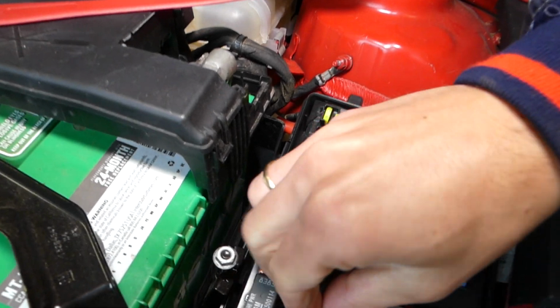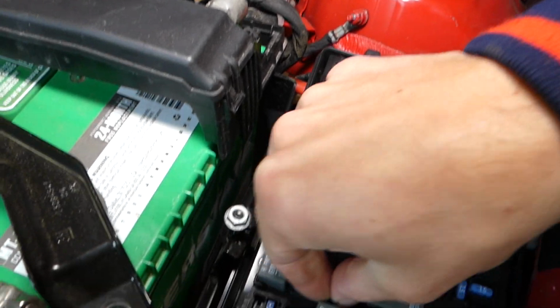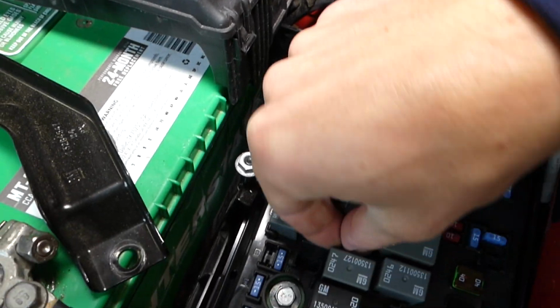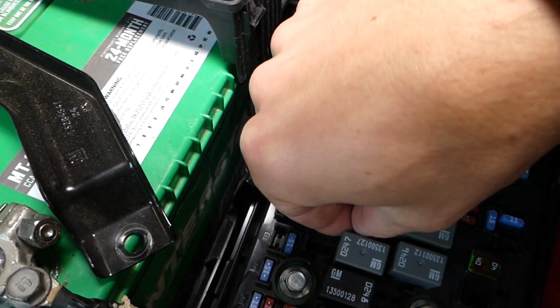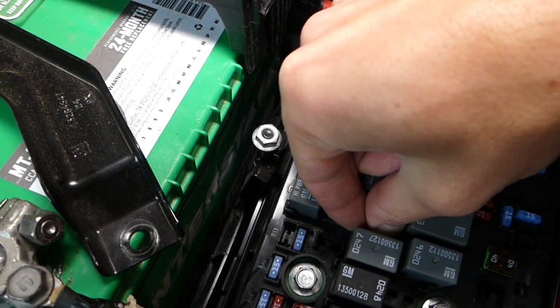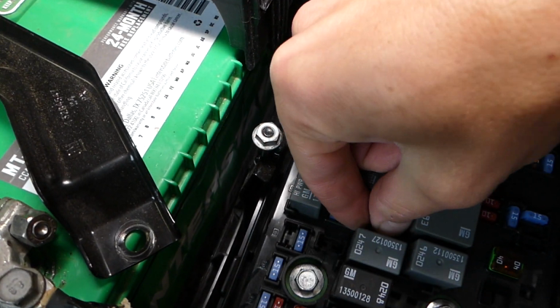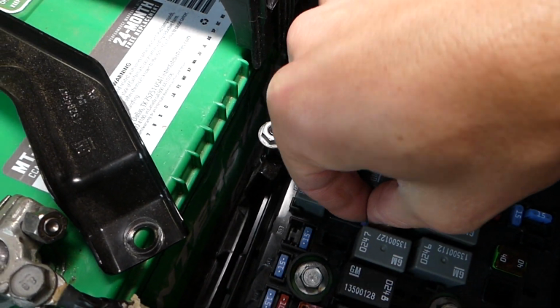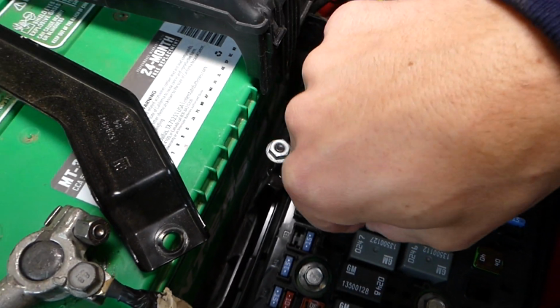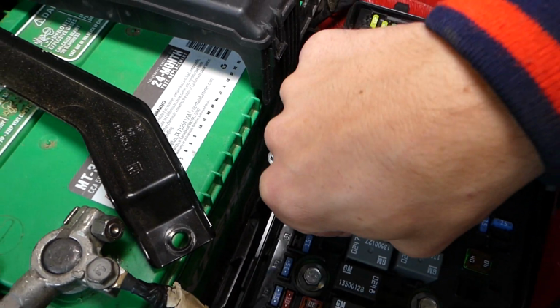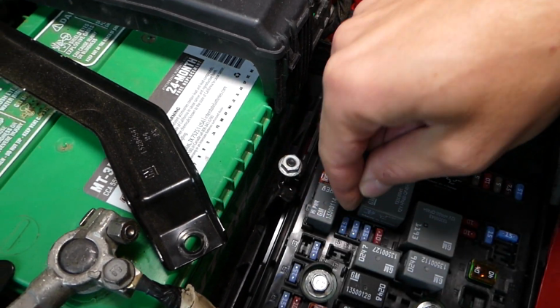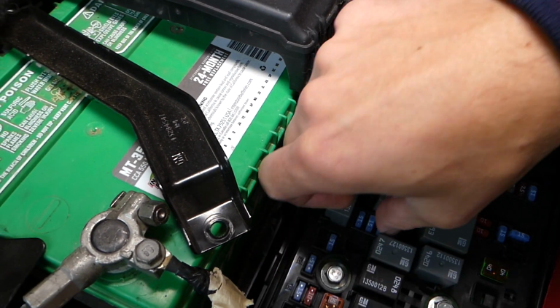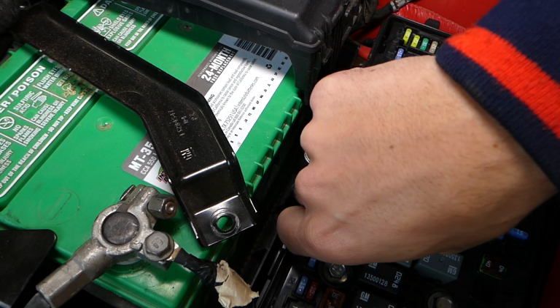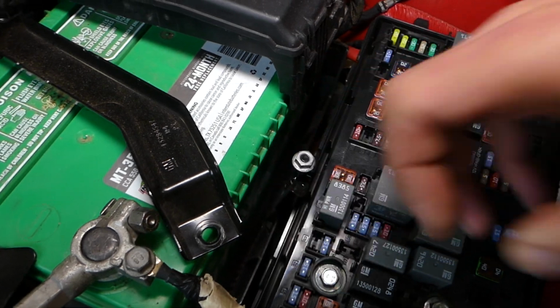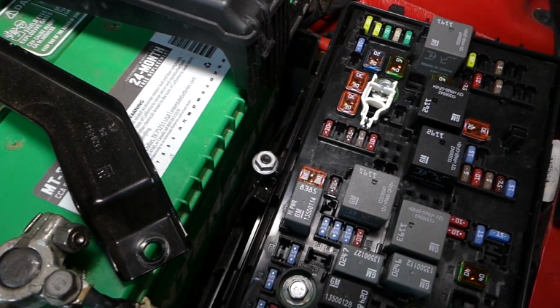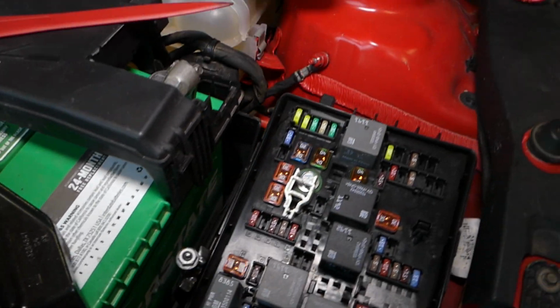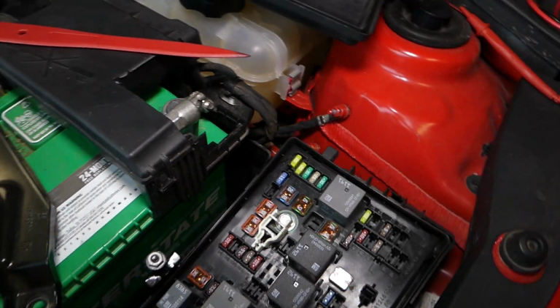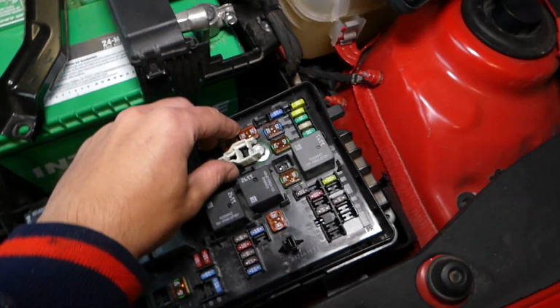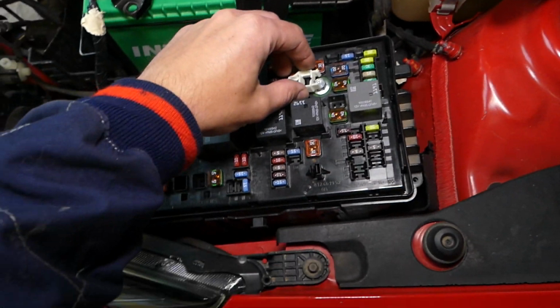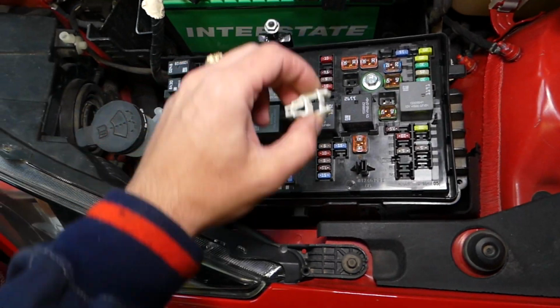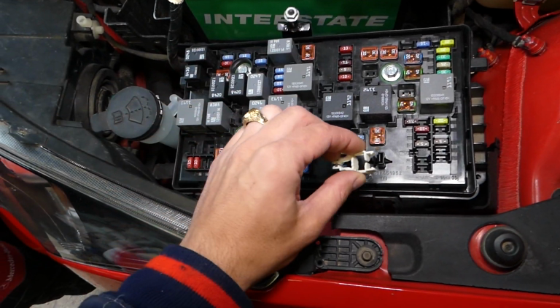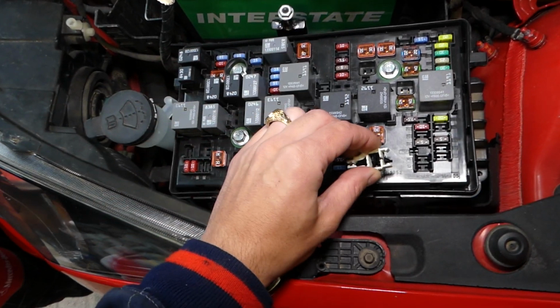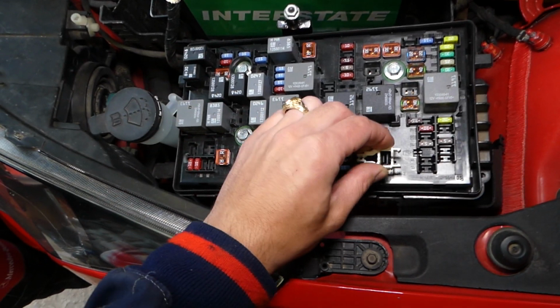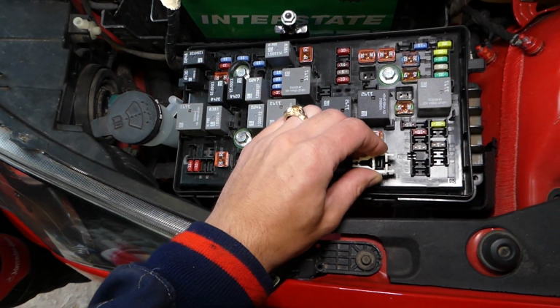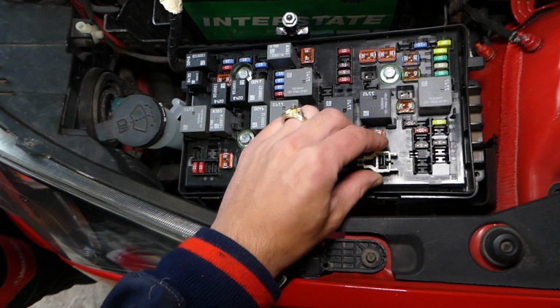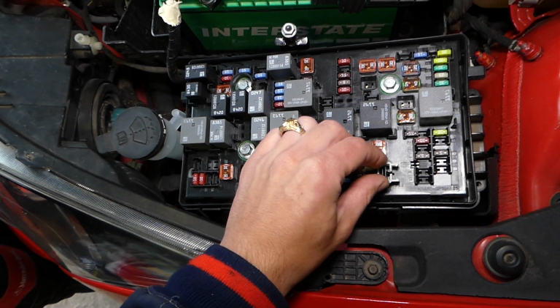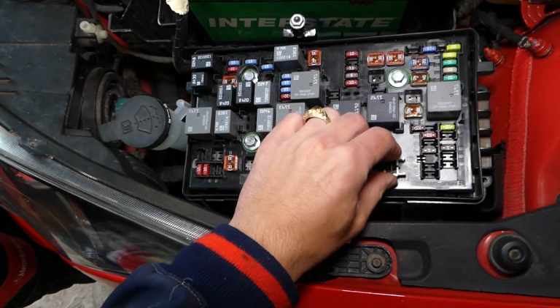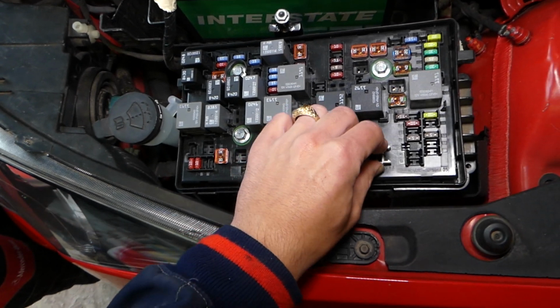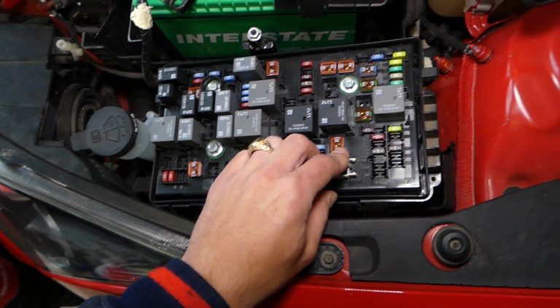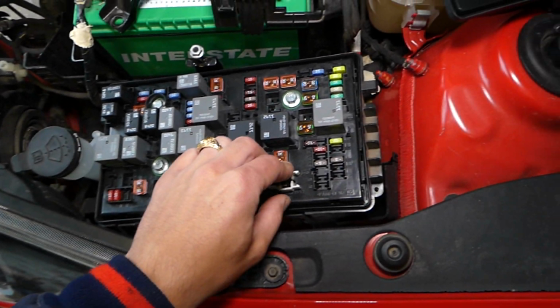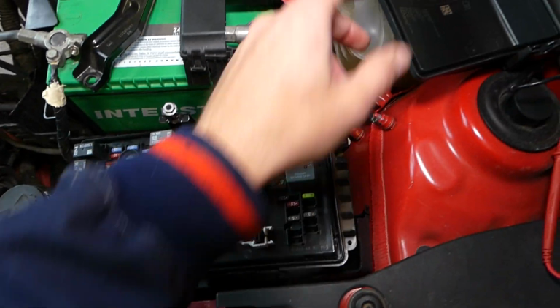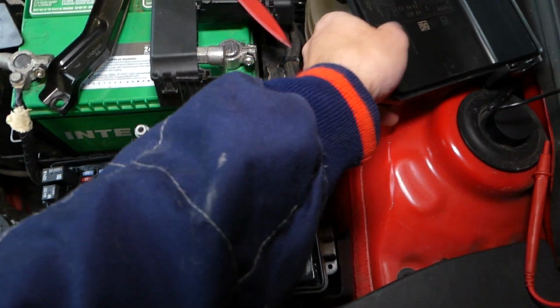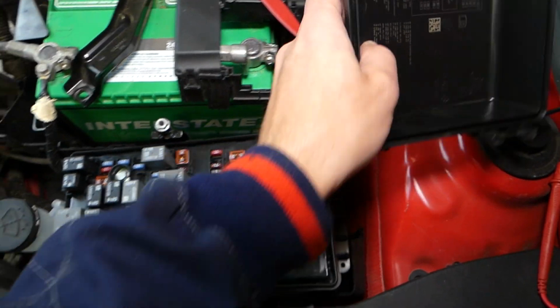All we have to do is get the new fuse in. Make sure that you install your fuse puller as well, and don't forget to put your lid back on after that.